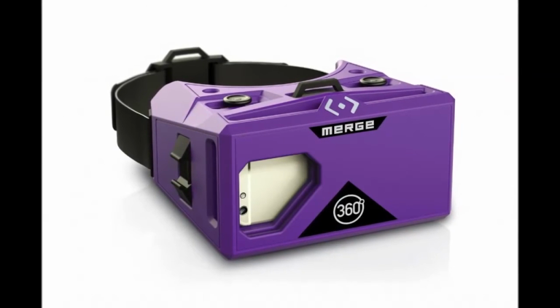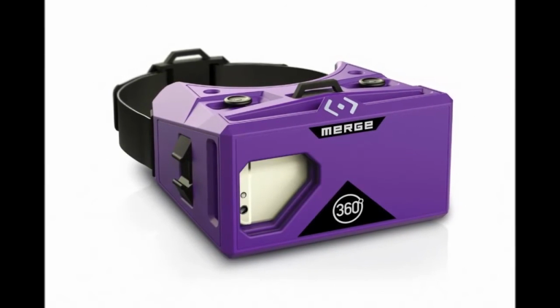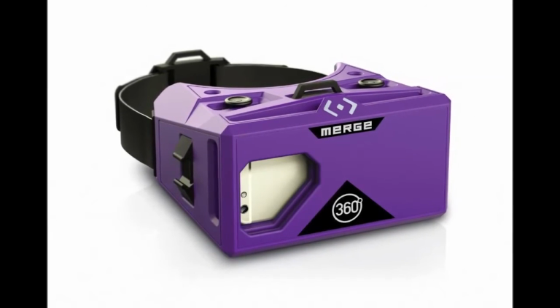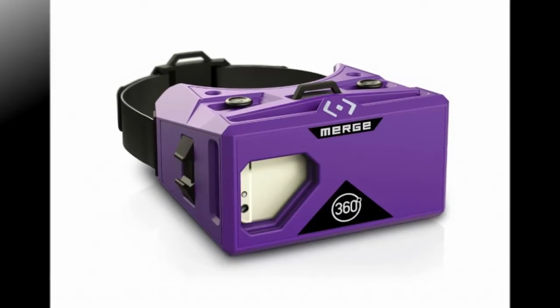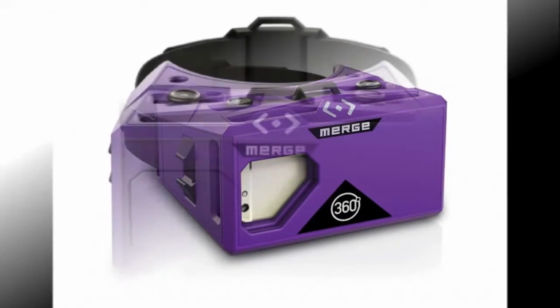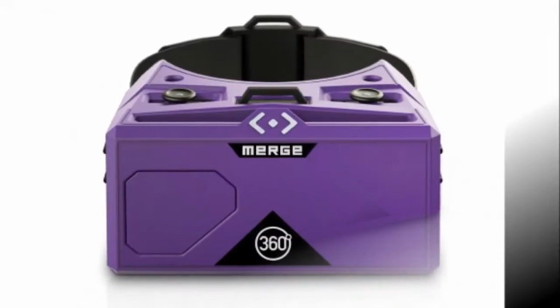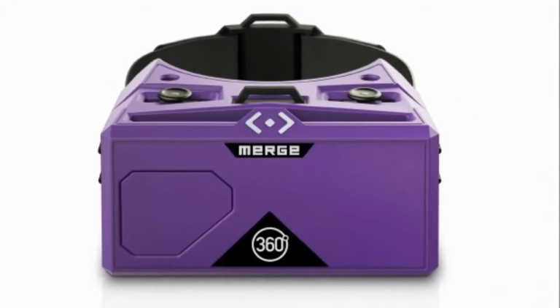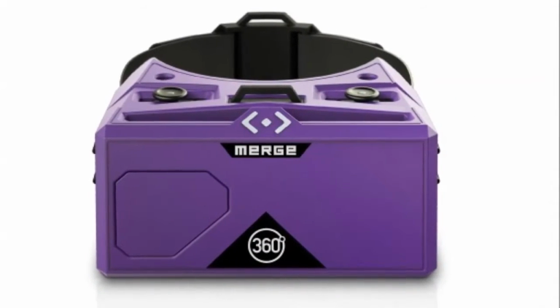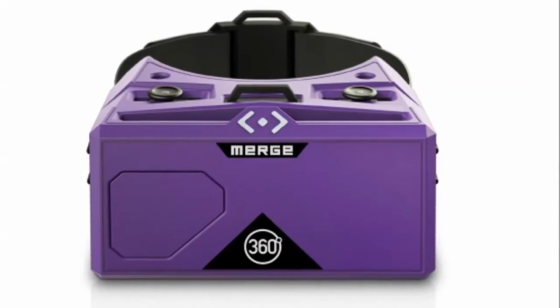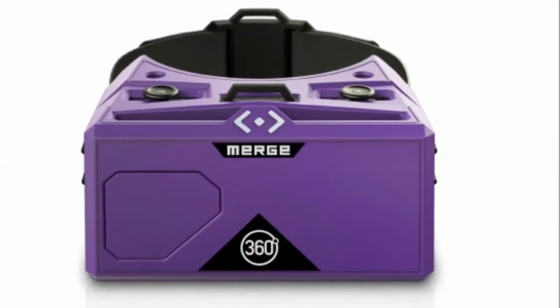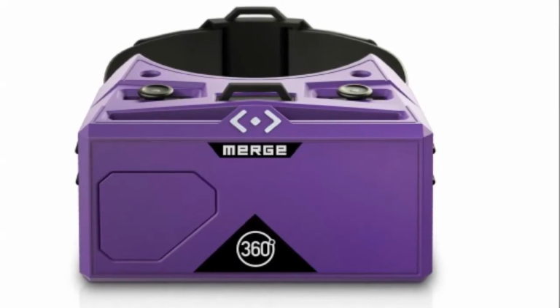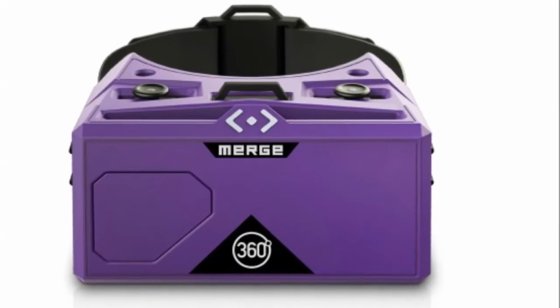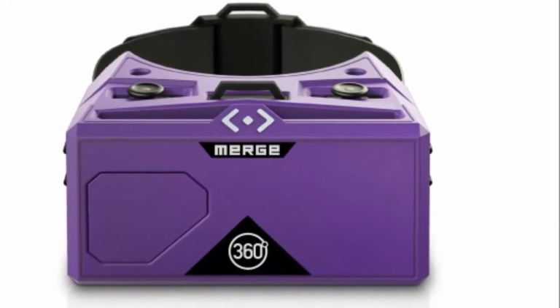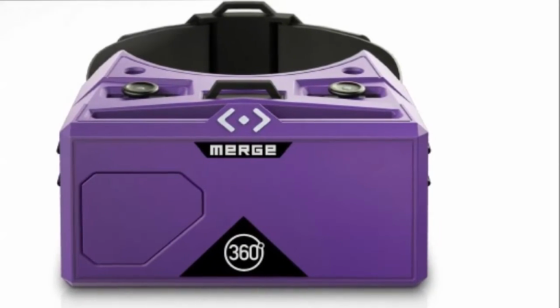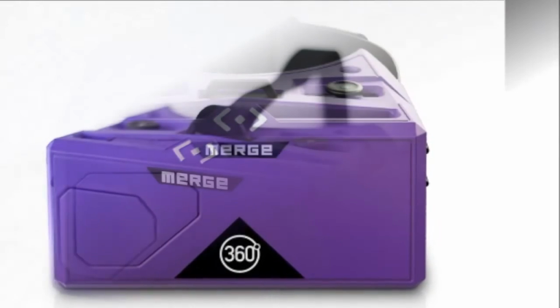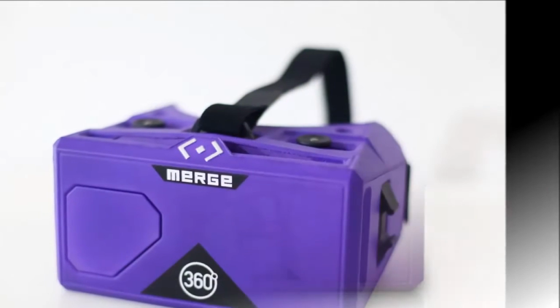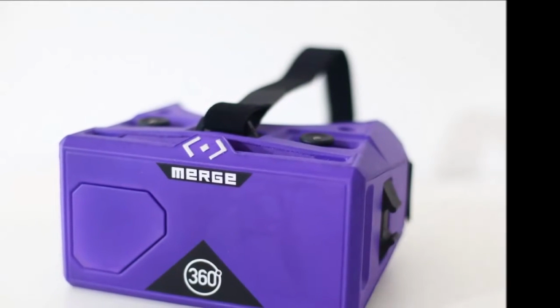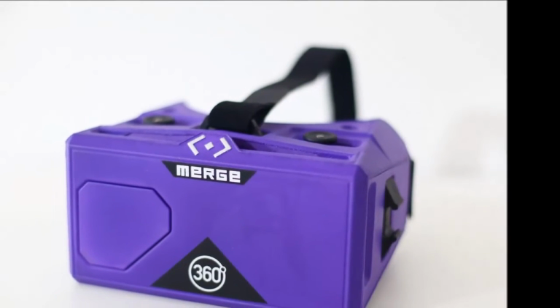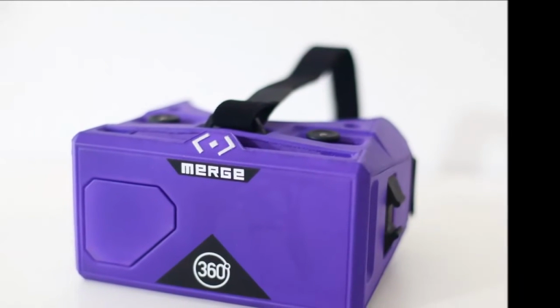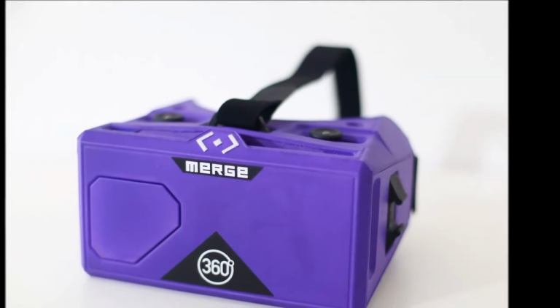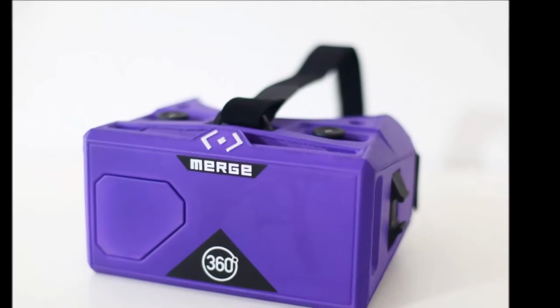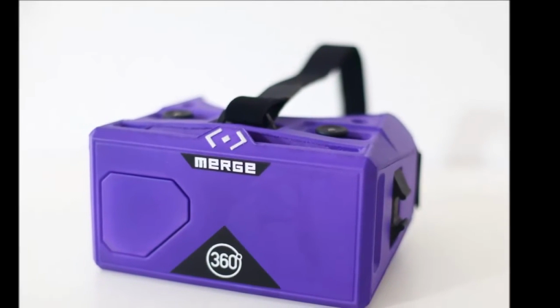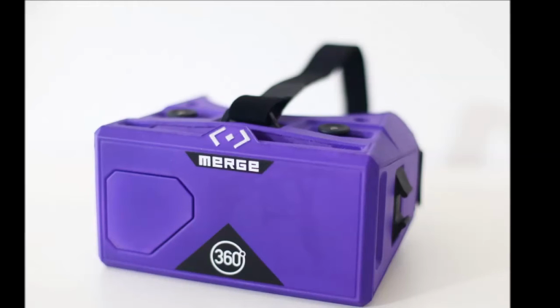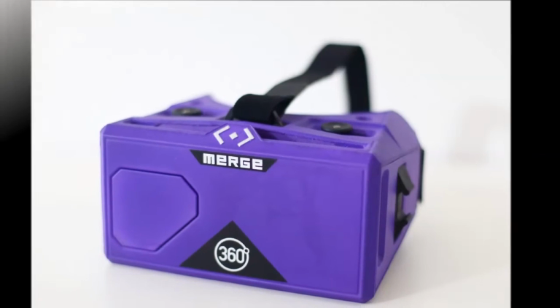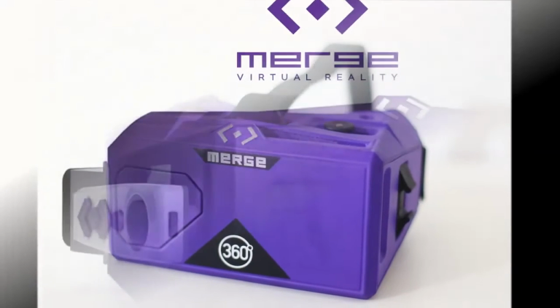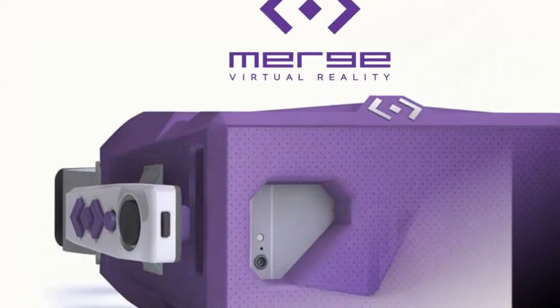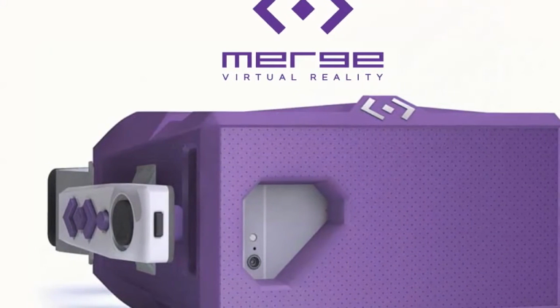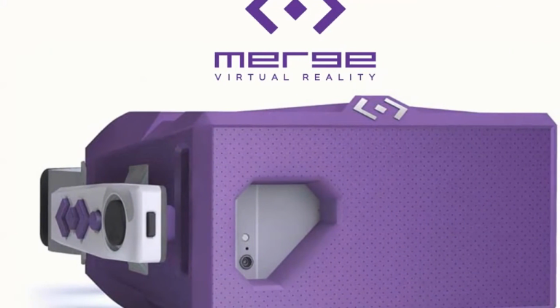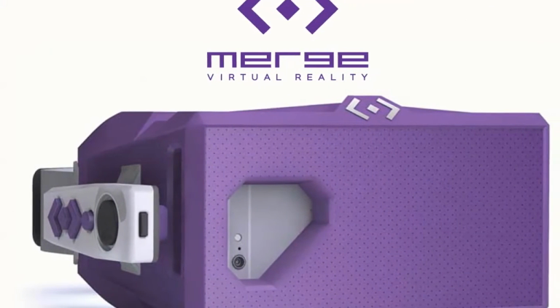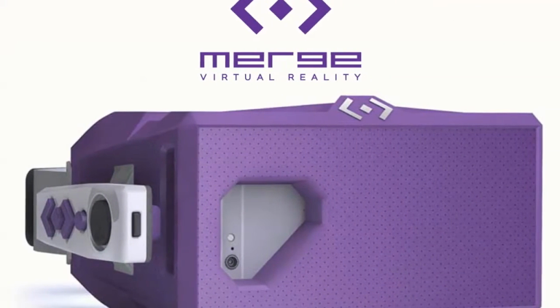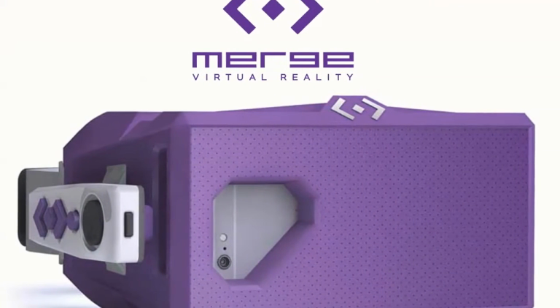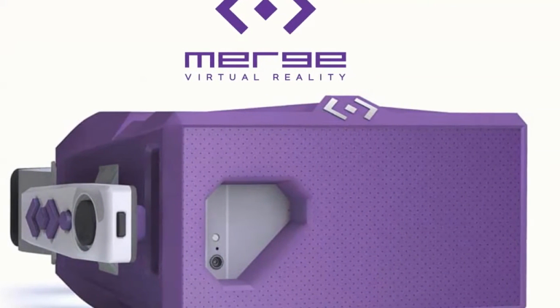As the headset is not of standalone kind, it doesn't come with an in-built screen and requires your smartphone to provide the virtual reality experience. The Merge VR headset has been created with soft foam so that it fits easily onto the head of the user.